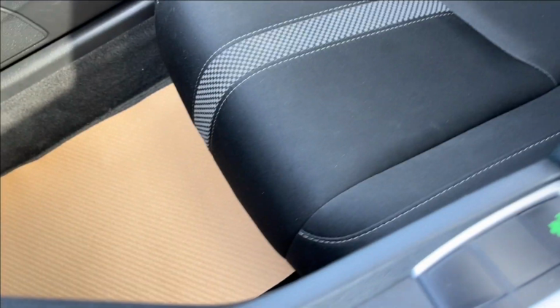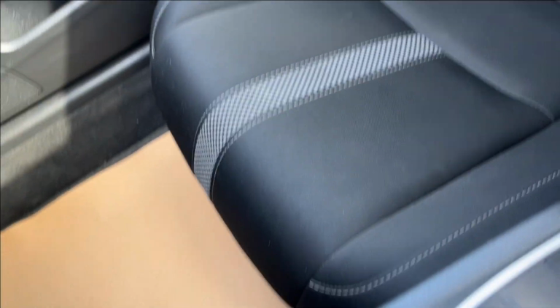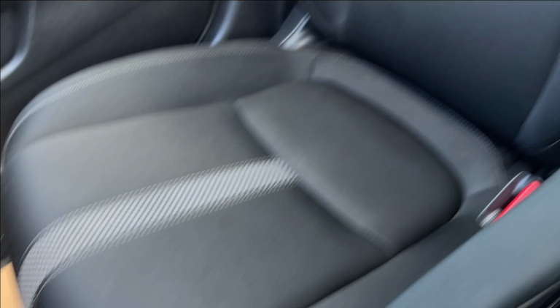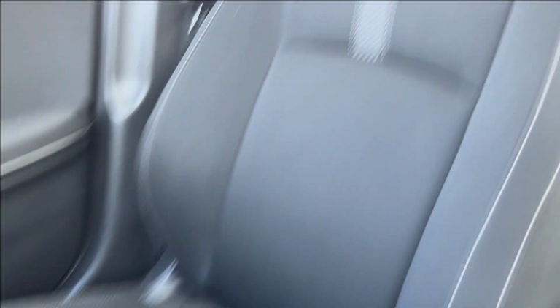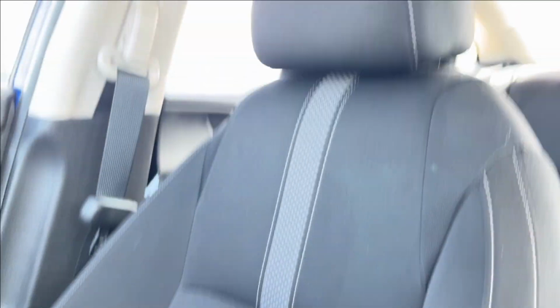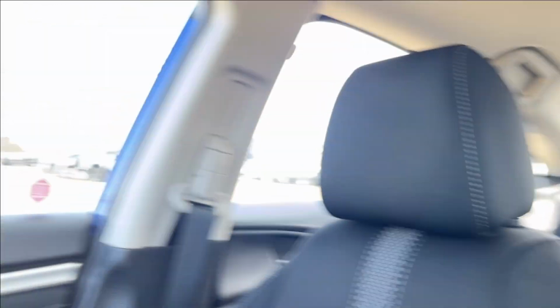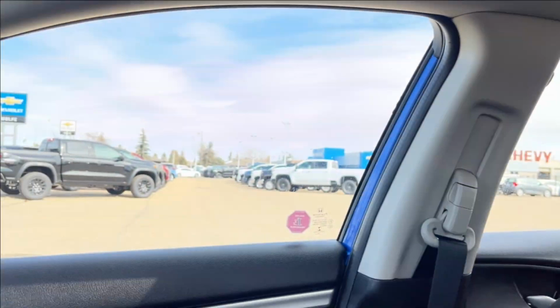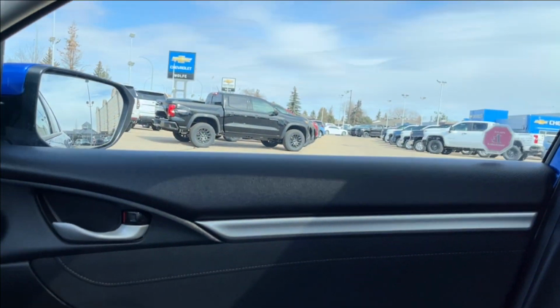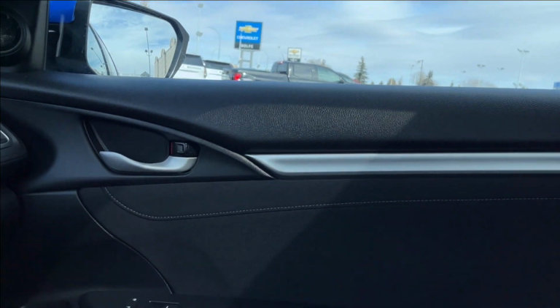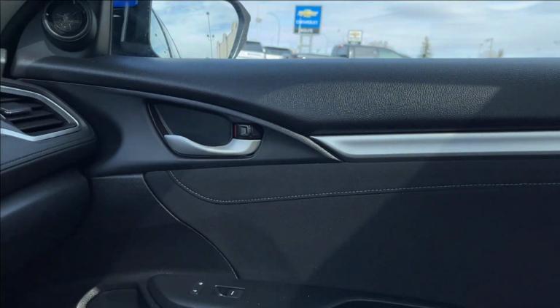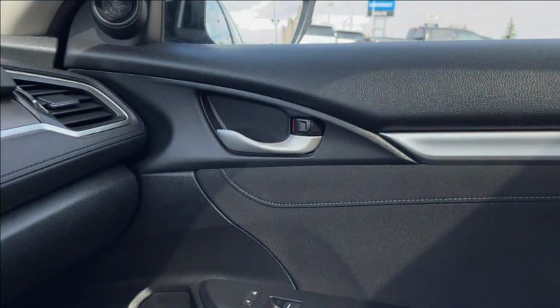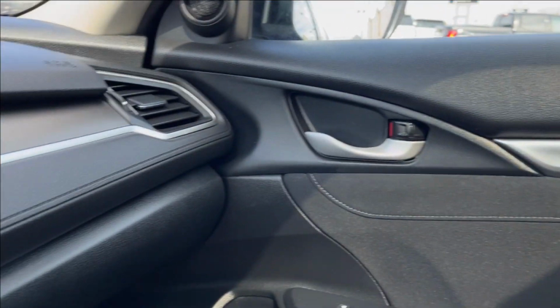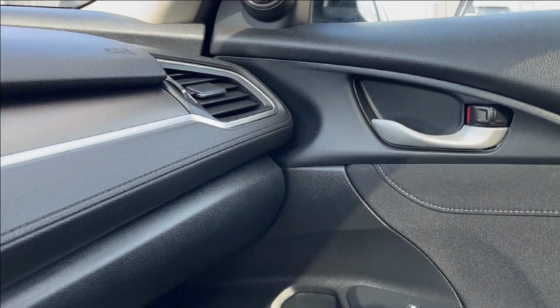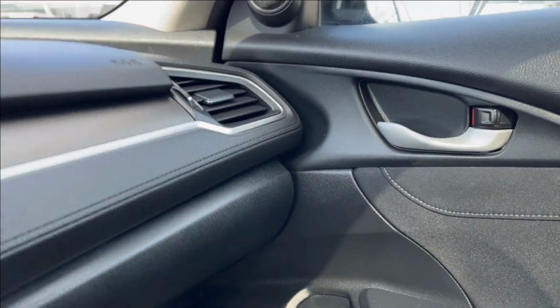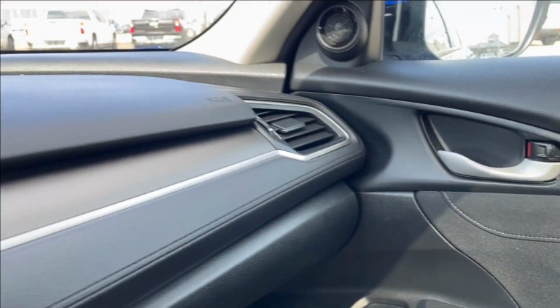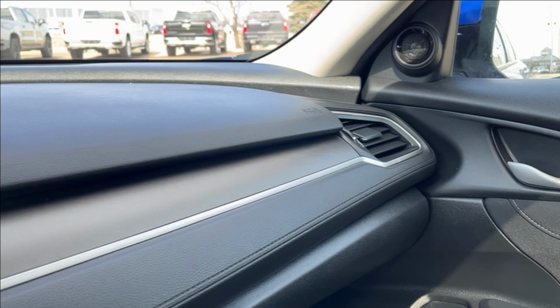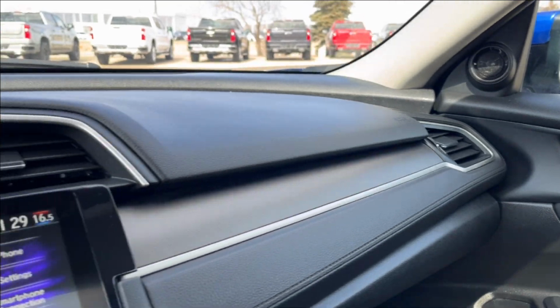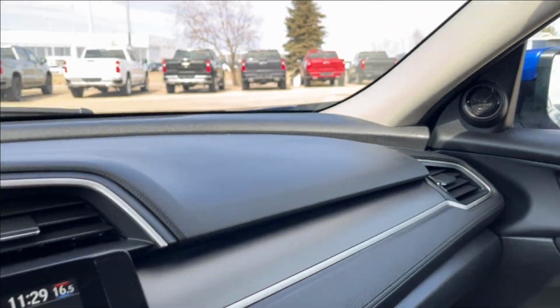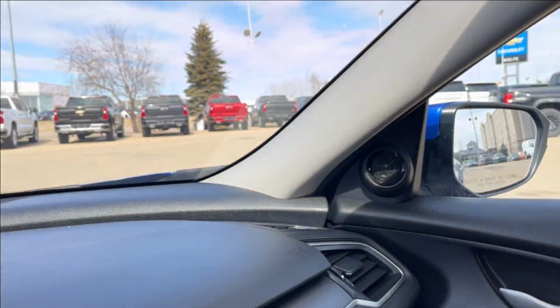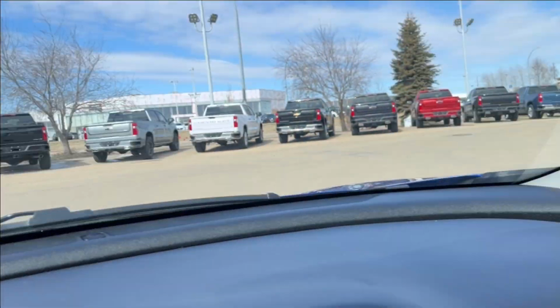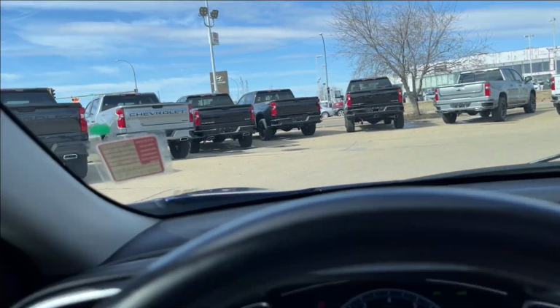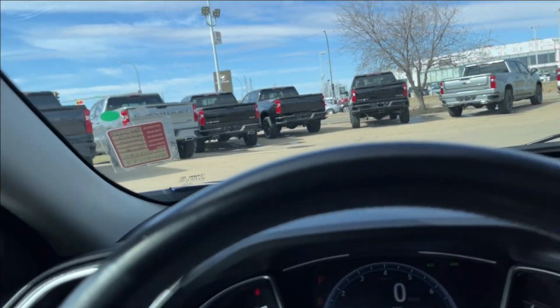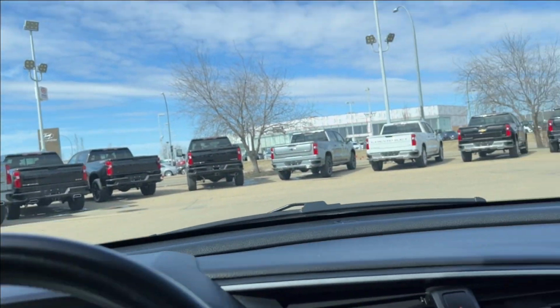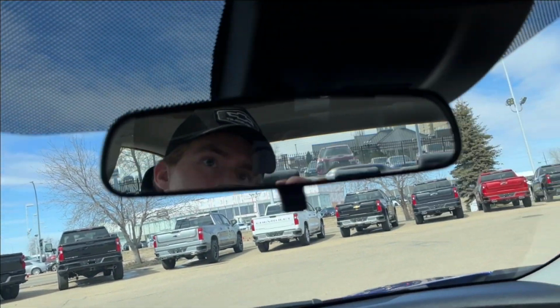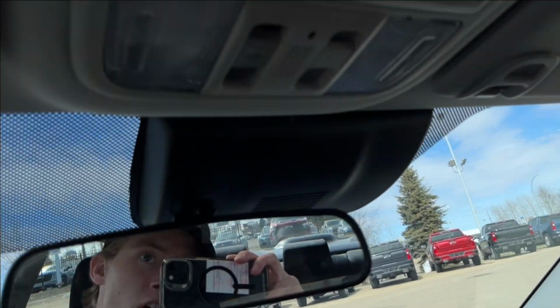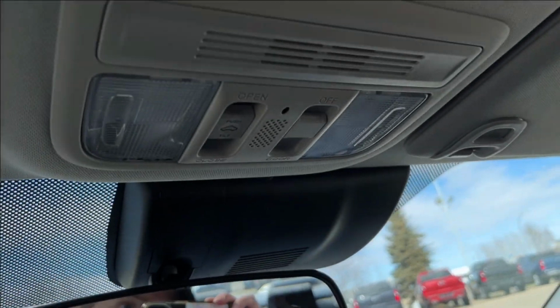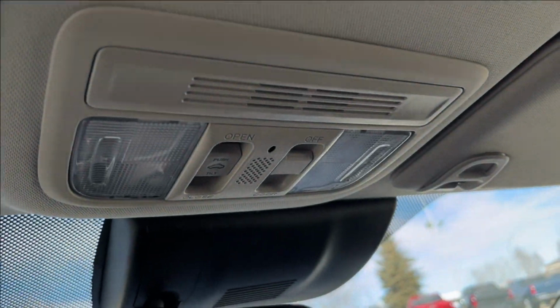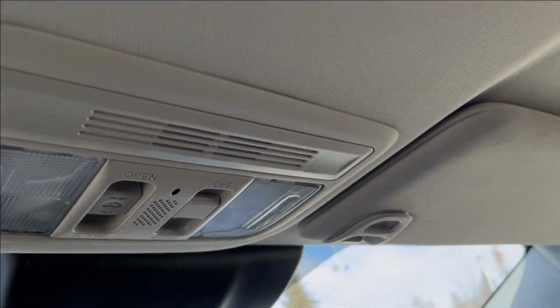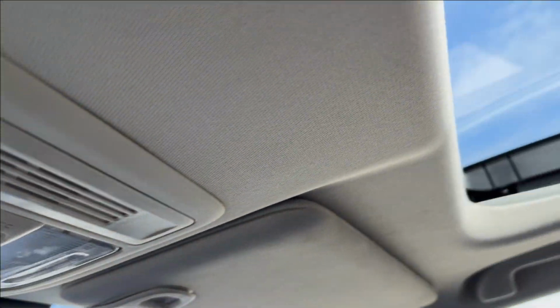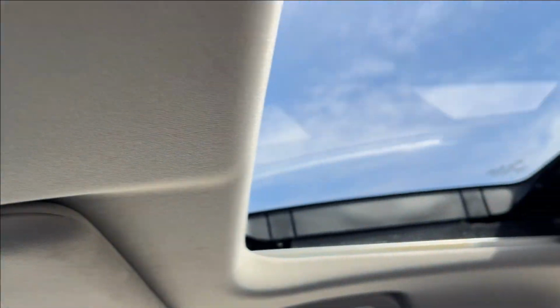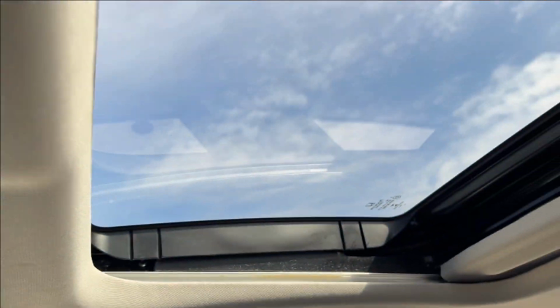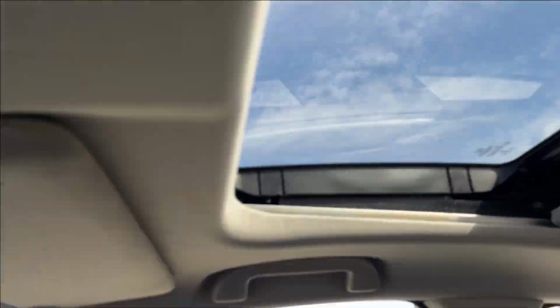Passenger side is manually adjustable. You're going to have the chrome accents as well. And across the dash, speakers up top. And here you can access your reading lamps as well as your powered sunroof.